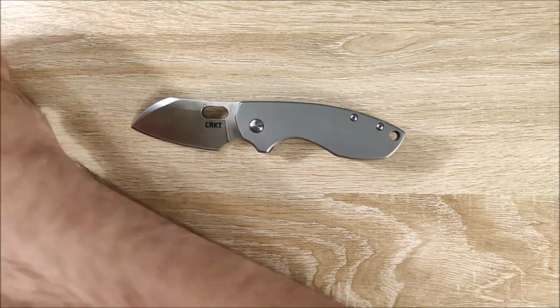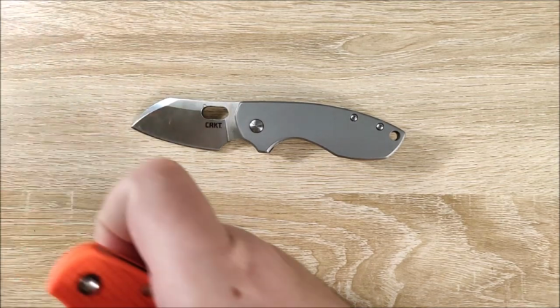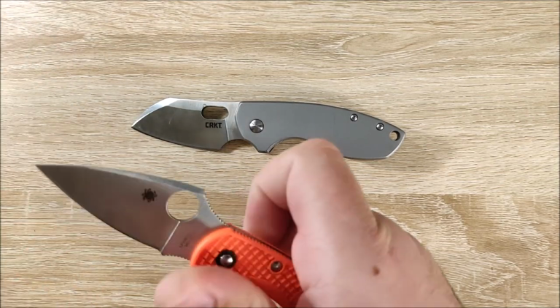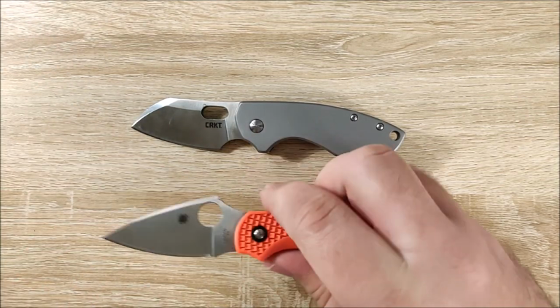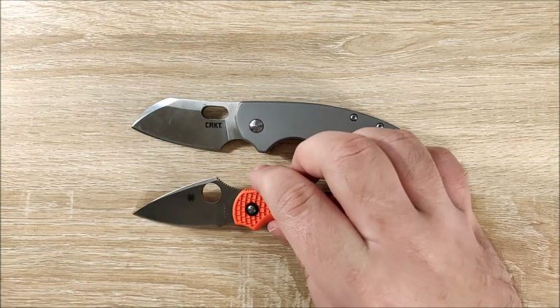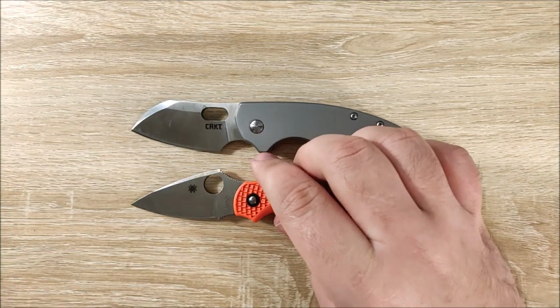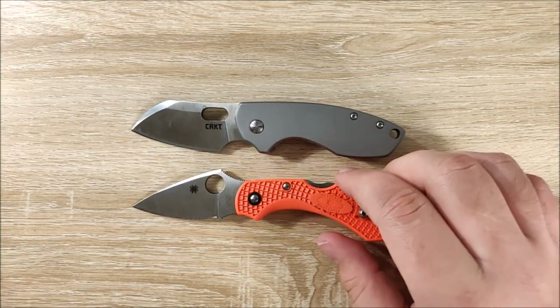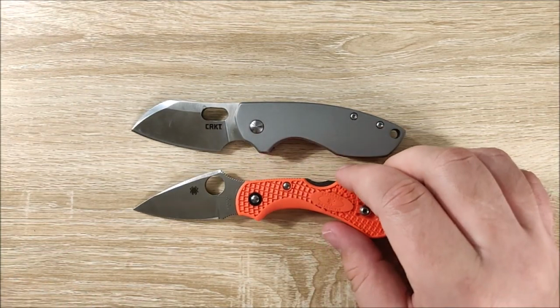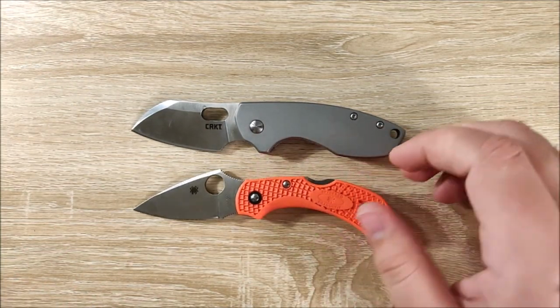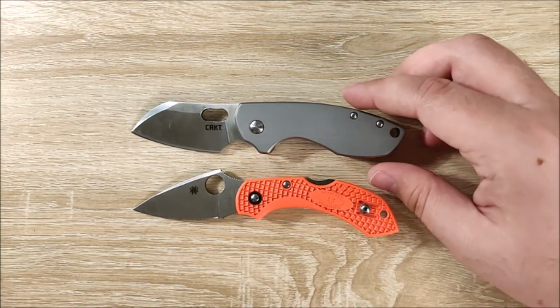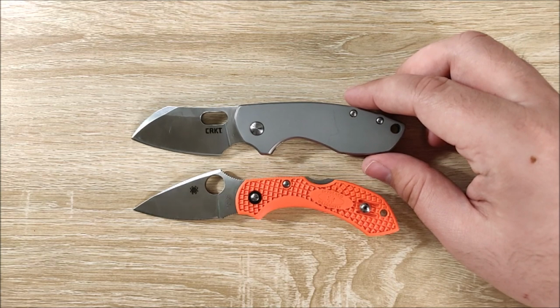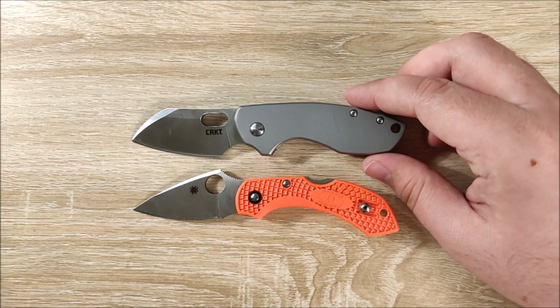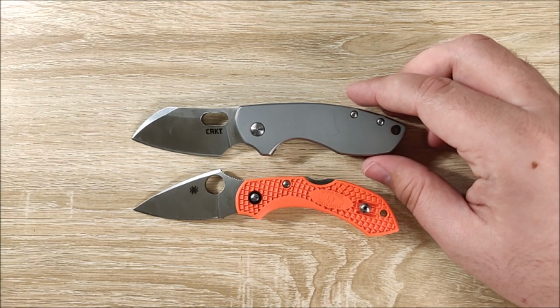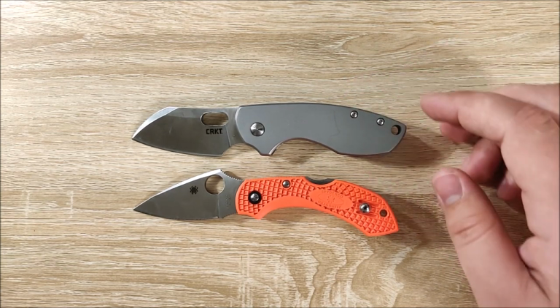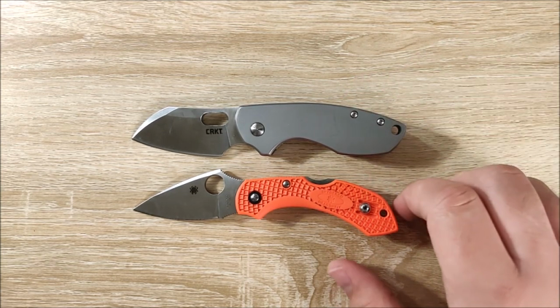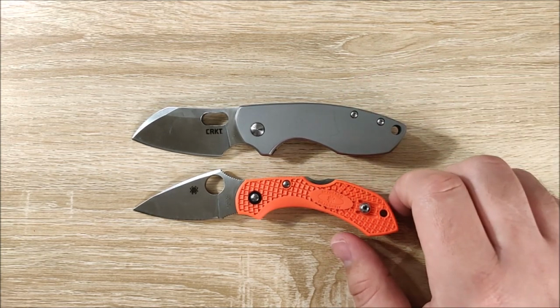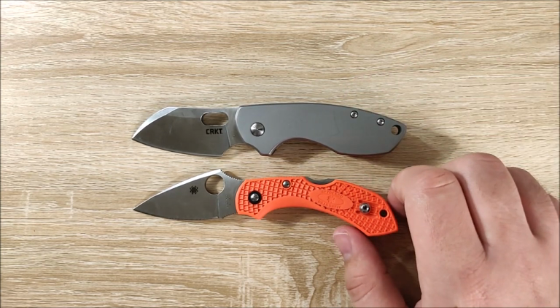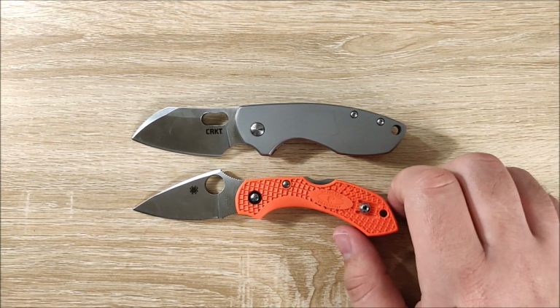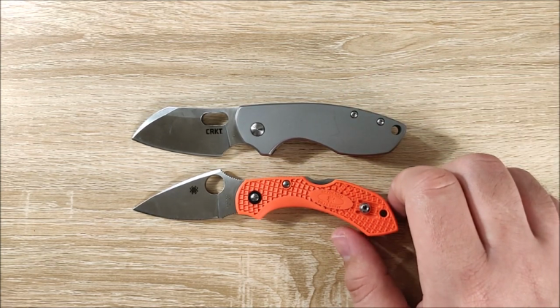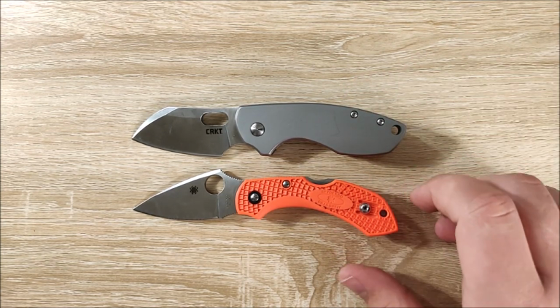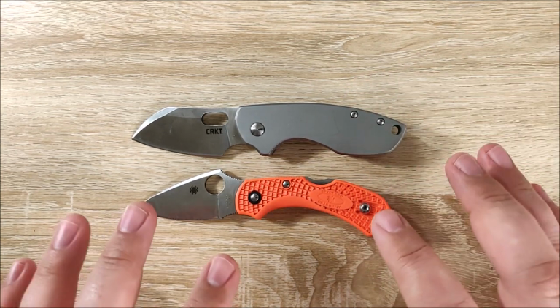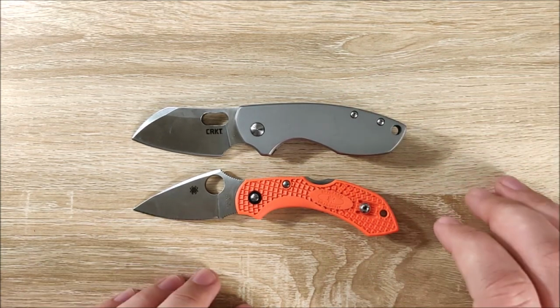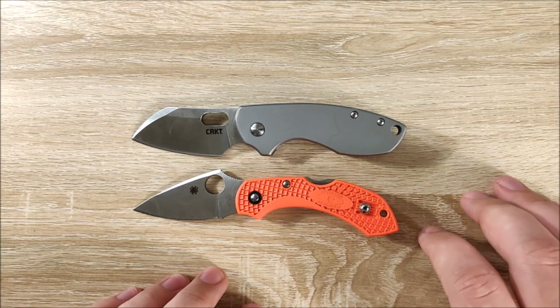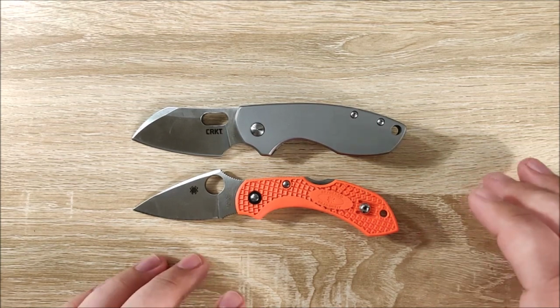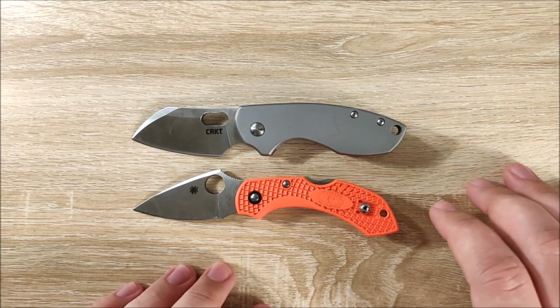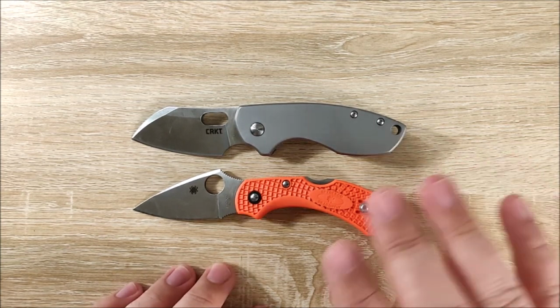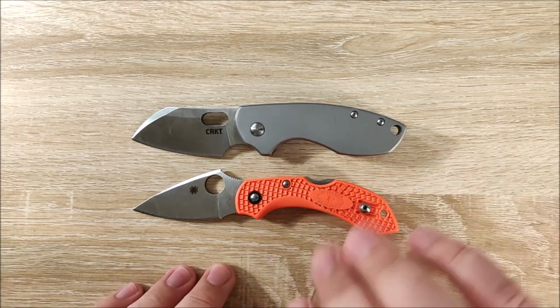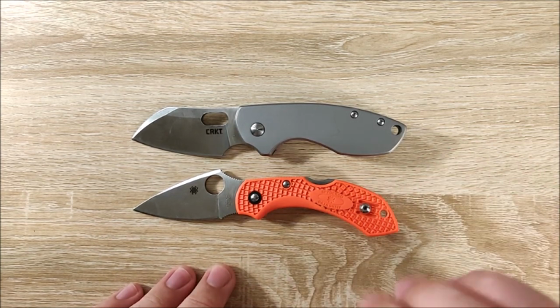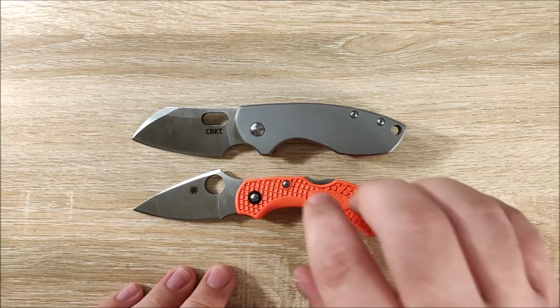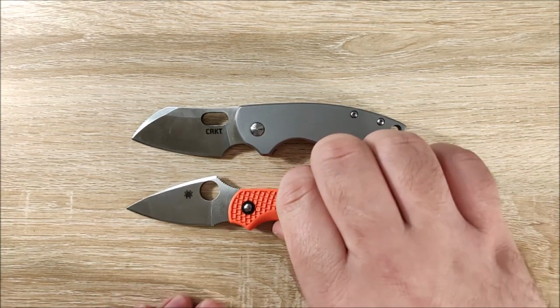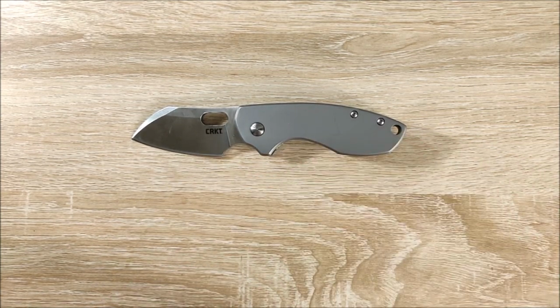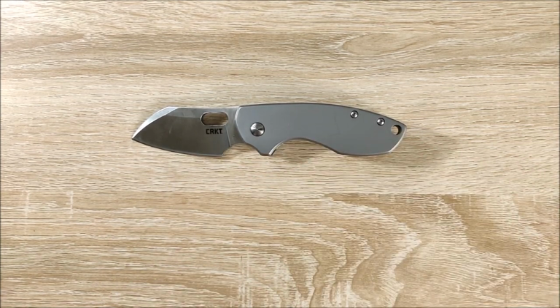Something that's in a similar size range is going to be the Spyderco Dragonfly. These two are very close in size. They differ quite a lot in weight and some other things, but they're pretty close in size. So if you have one of these two, you can kind of see how the other stacks up.